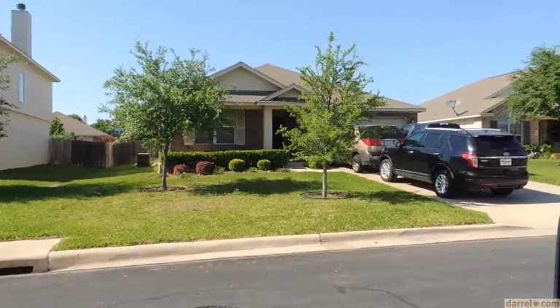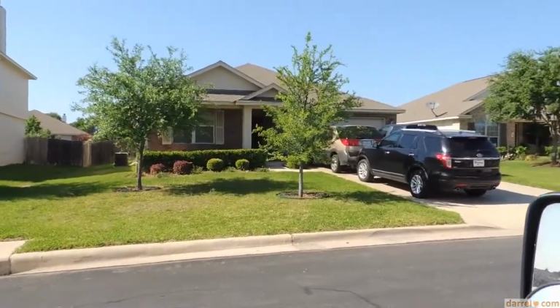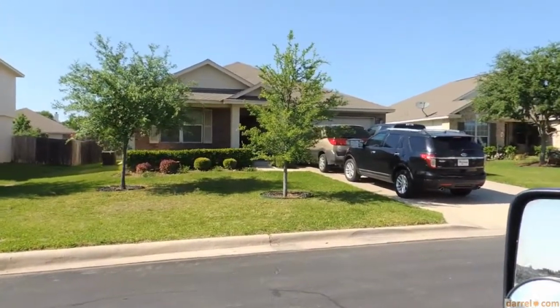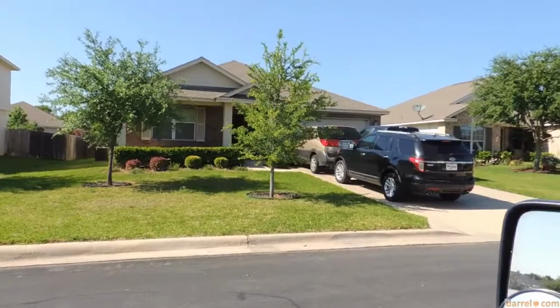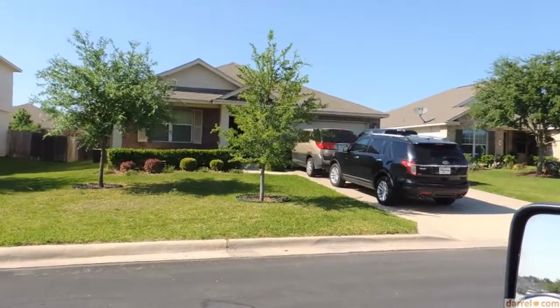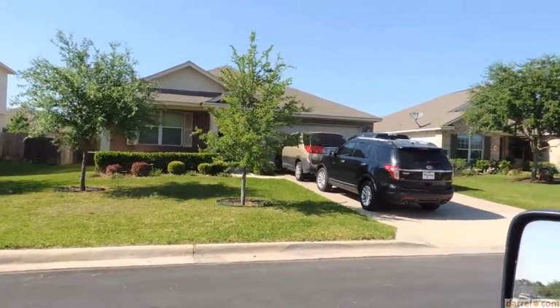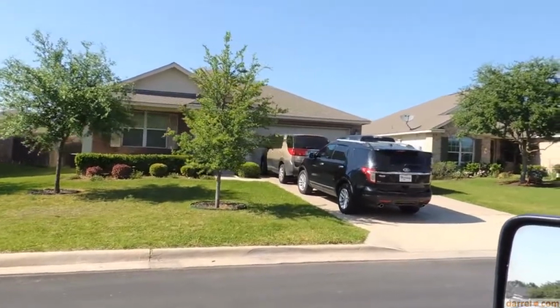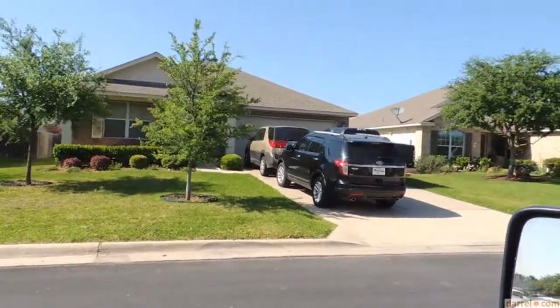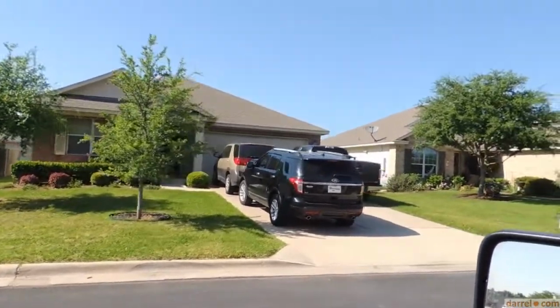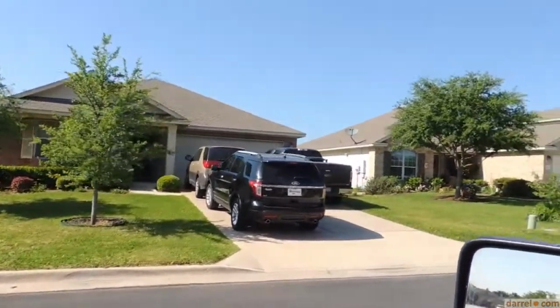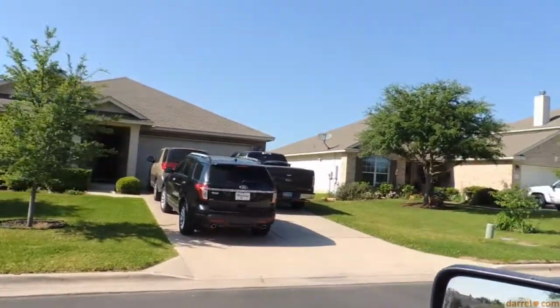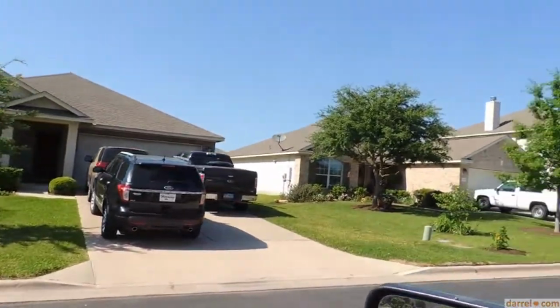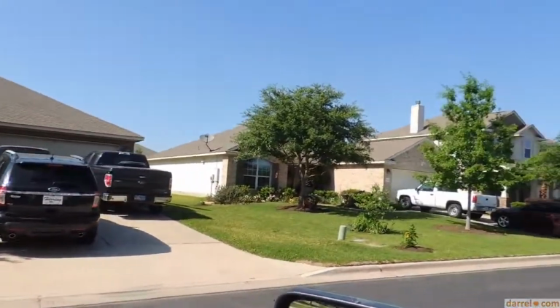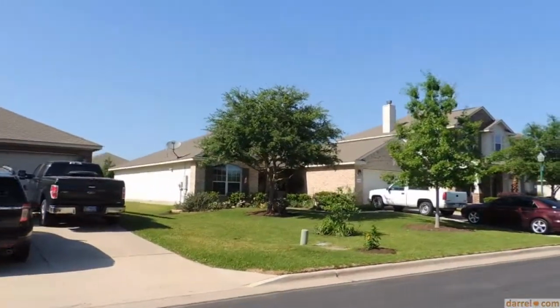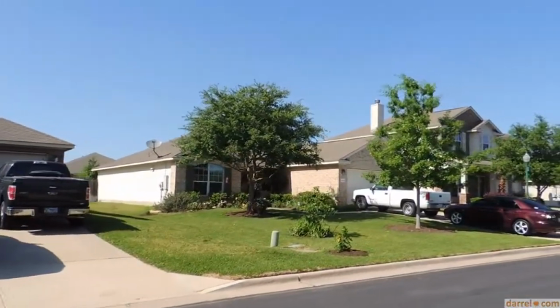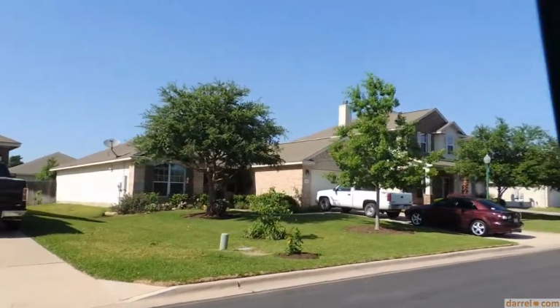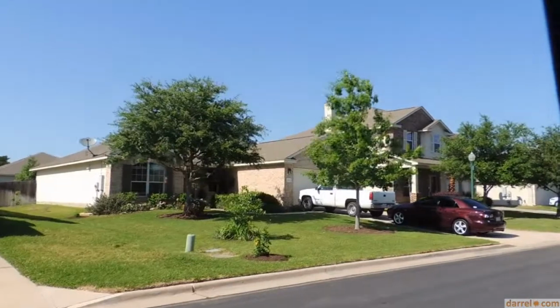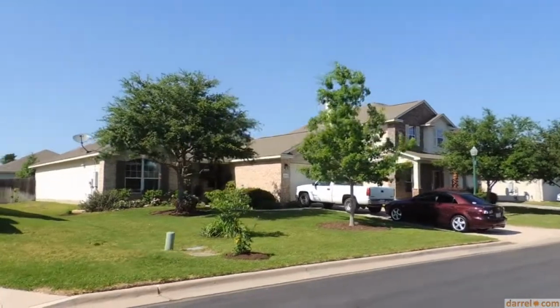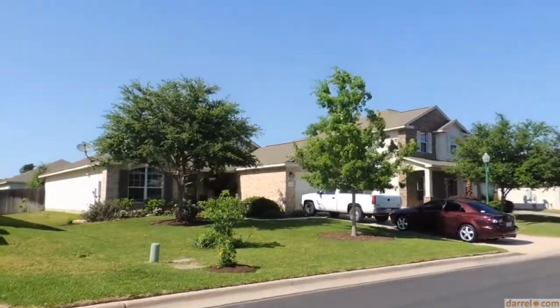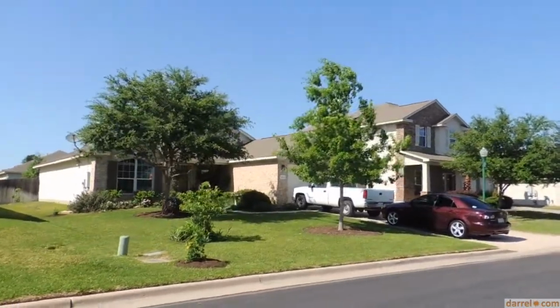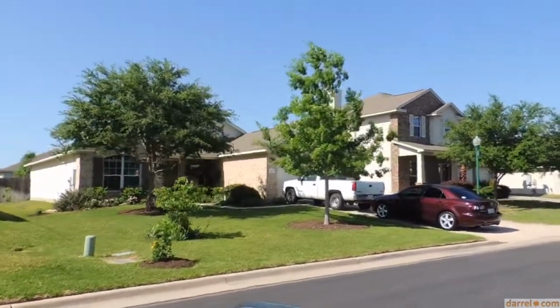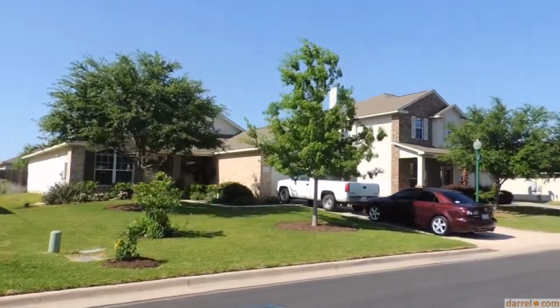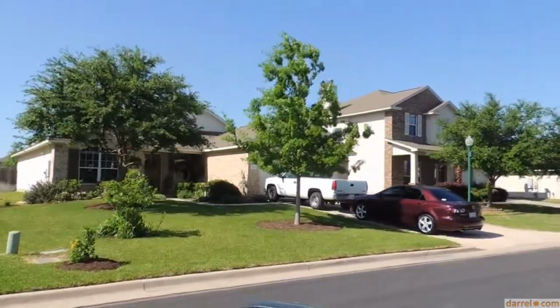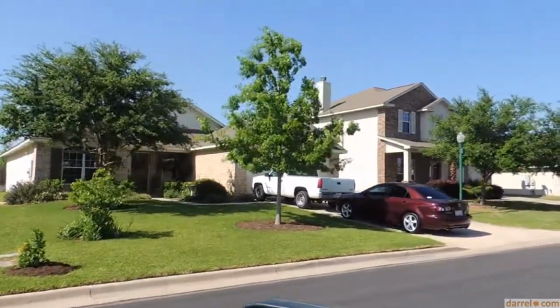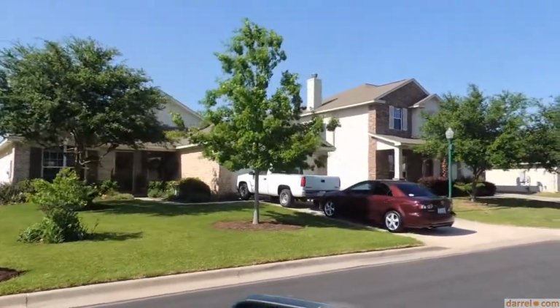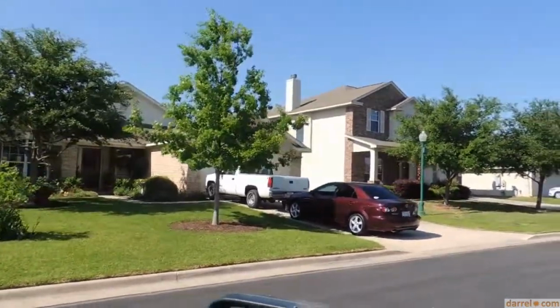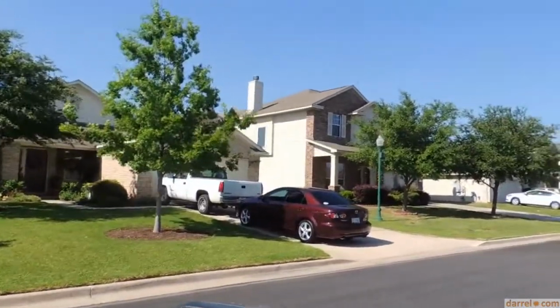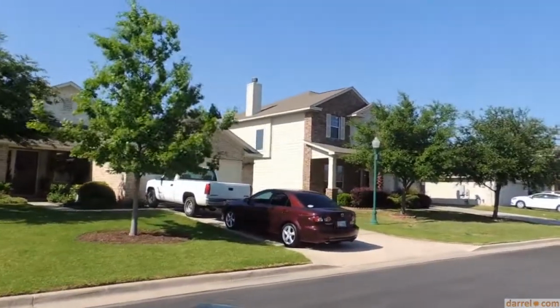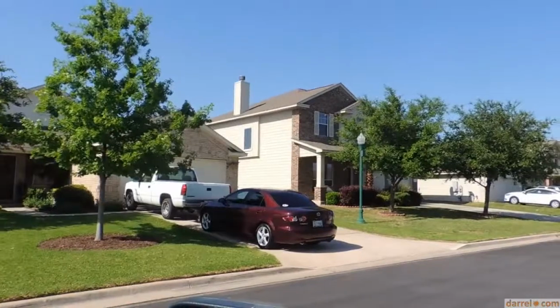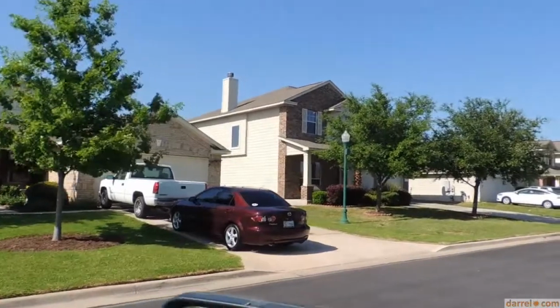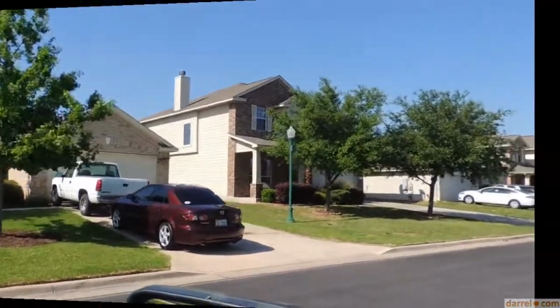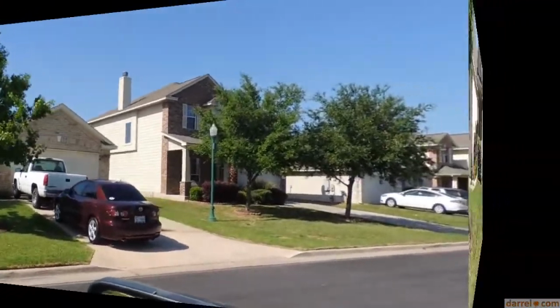Hi there, this is Wally Wilson. I'm just driving along here on Squirrel Hollow. You get an idea of some of the homes in this subdivision — just beautiful landscaping and some gorgeous properties on the street in Squirrel Hollow.